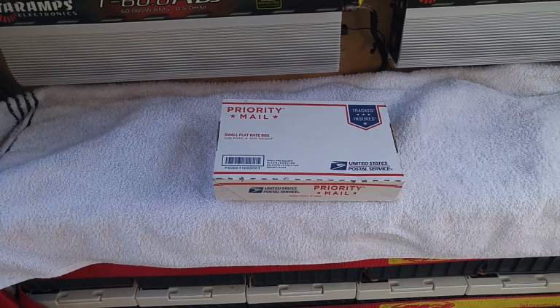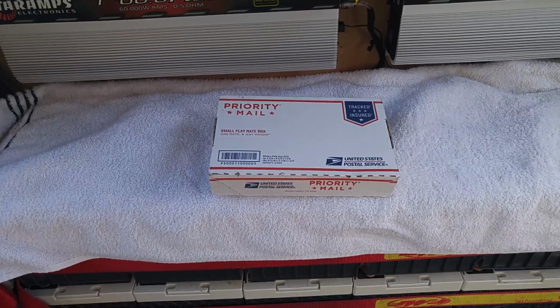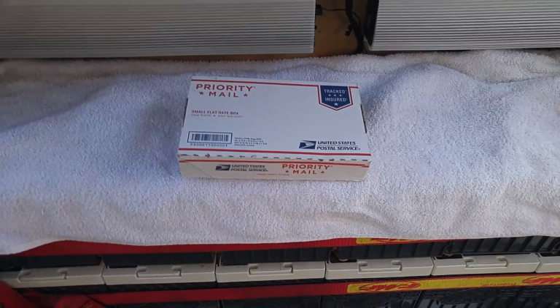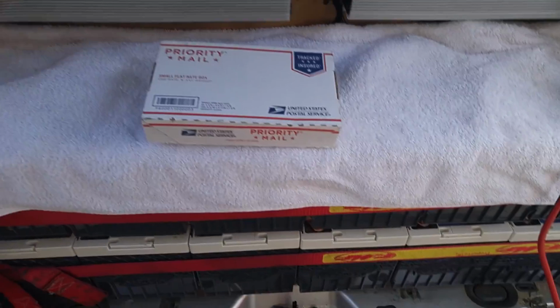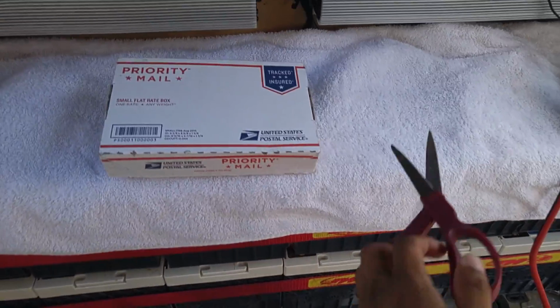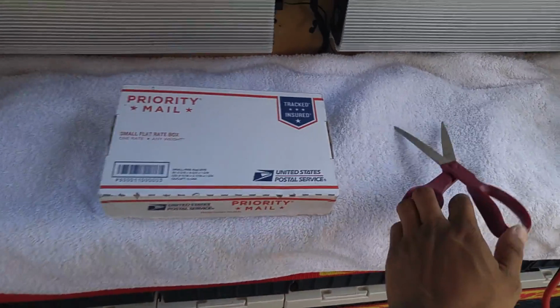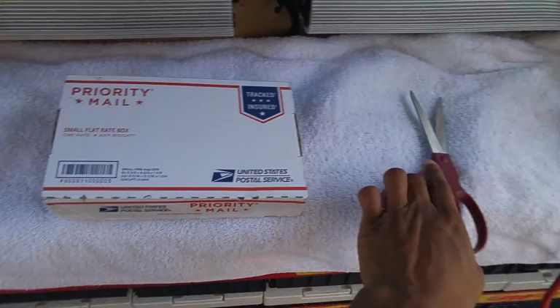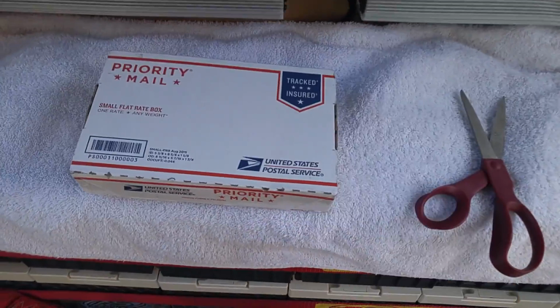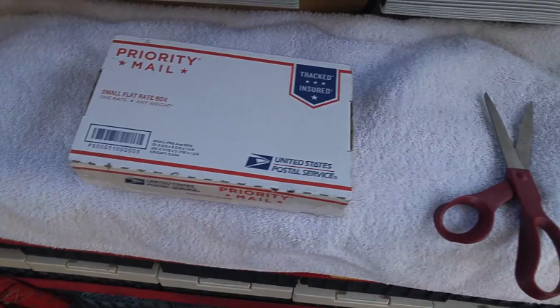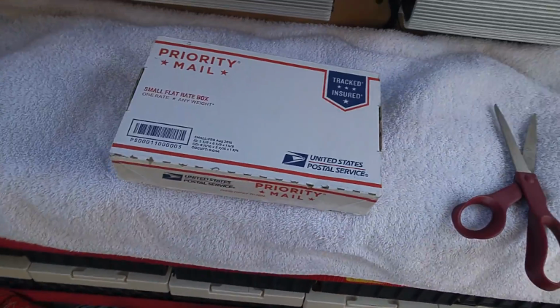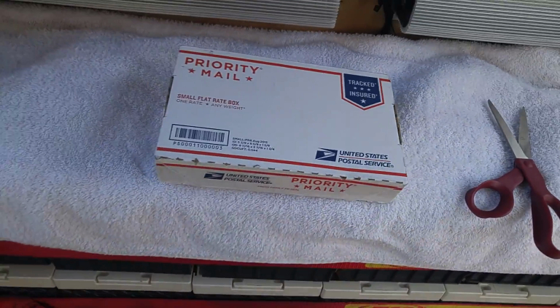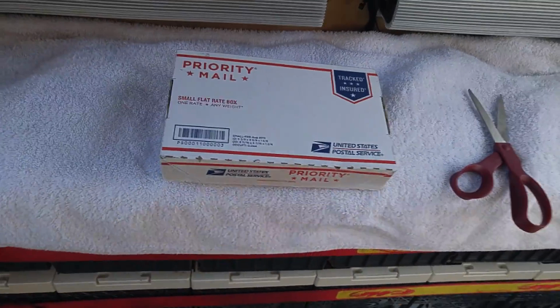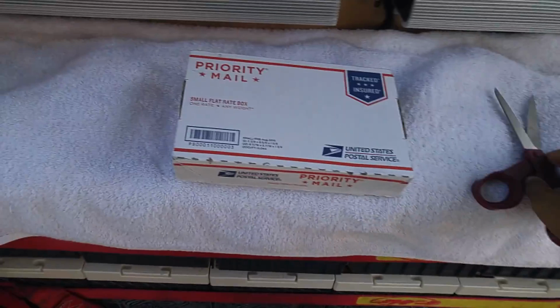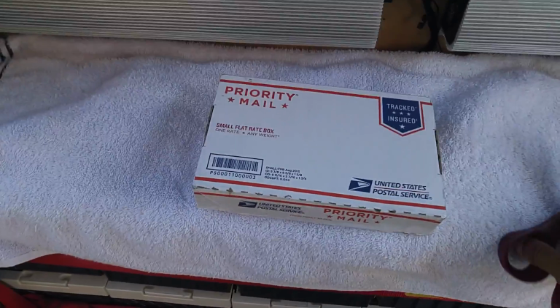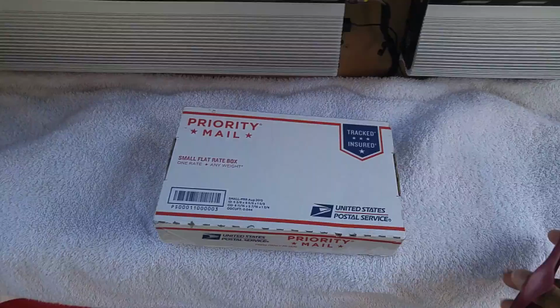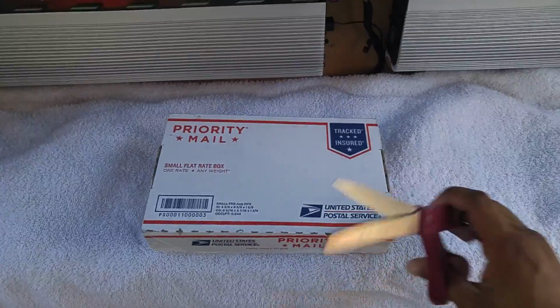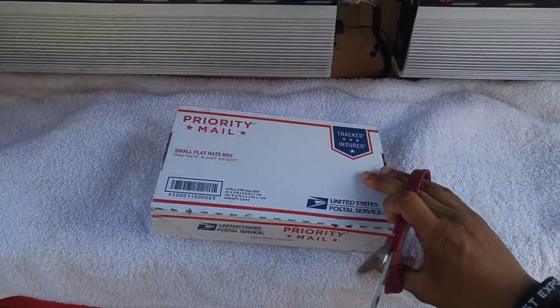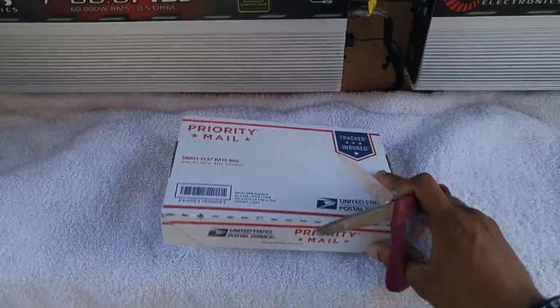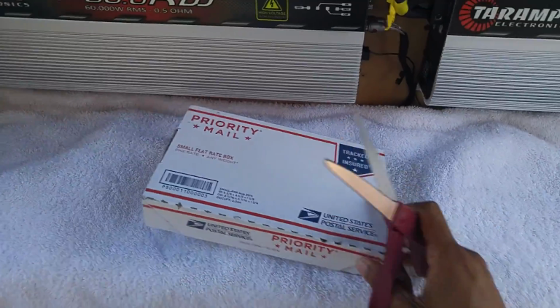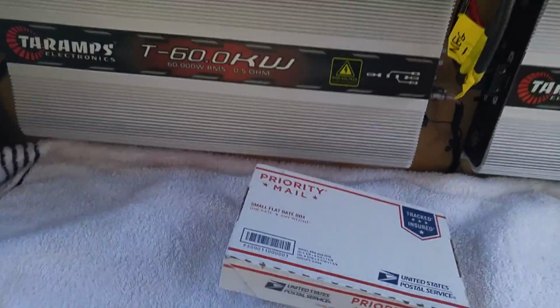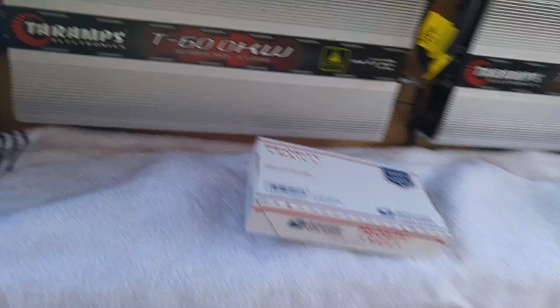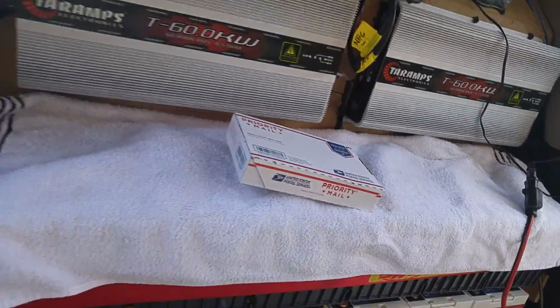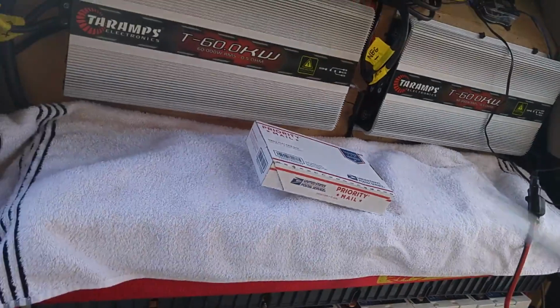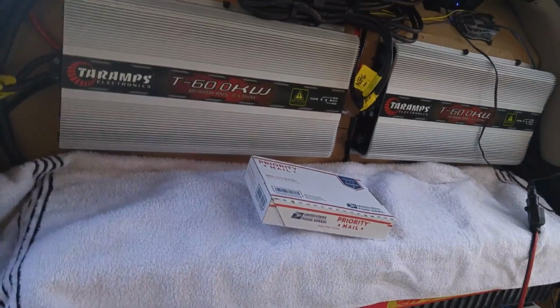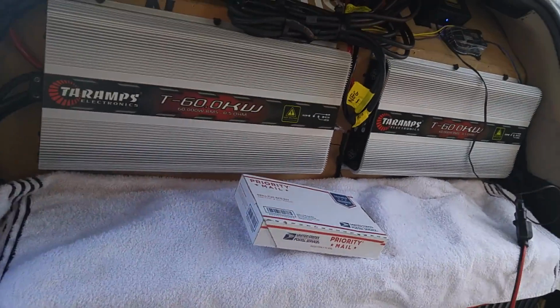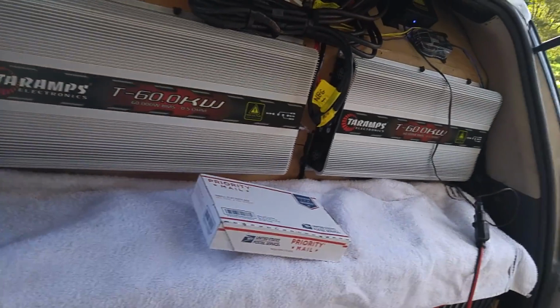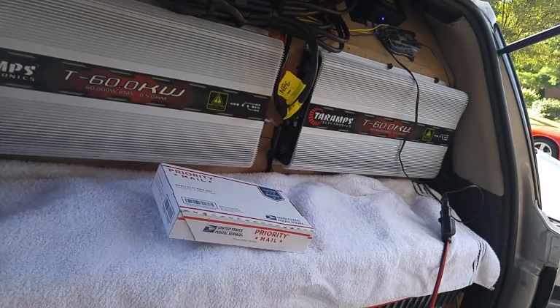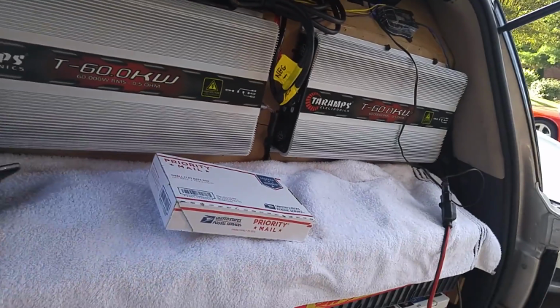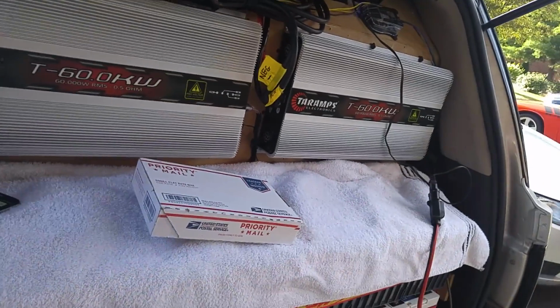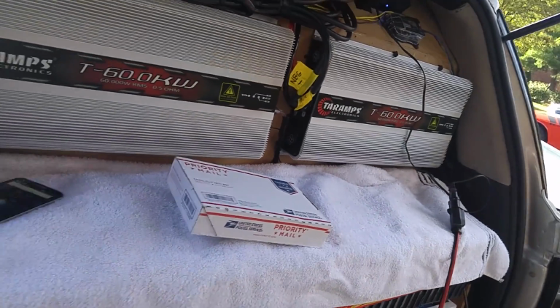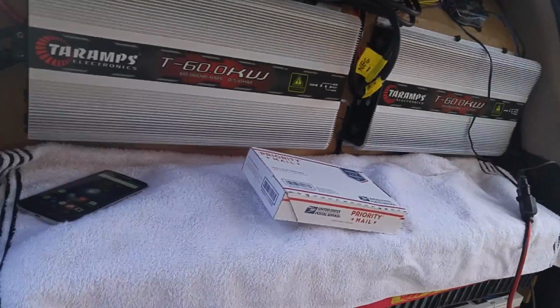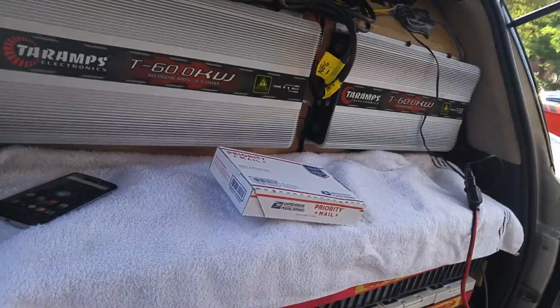Yo what up everybody, got a little unboxing video to do. My brother, can you hold the camera while I snip snip real quick? I'm just going to snip snip.